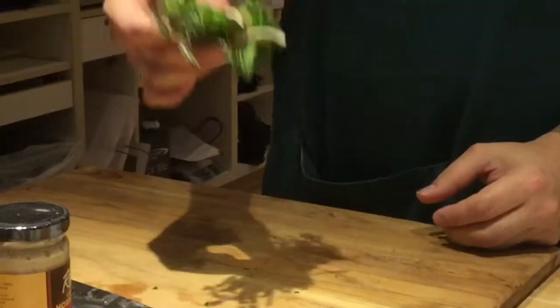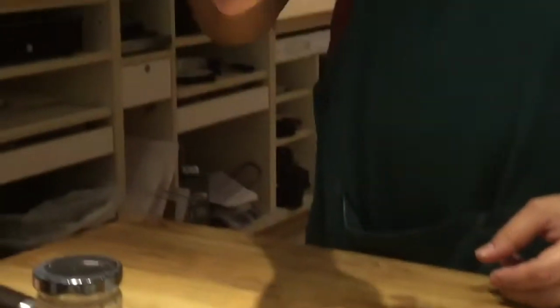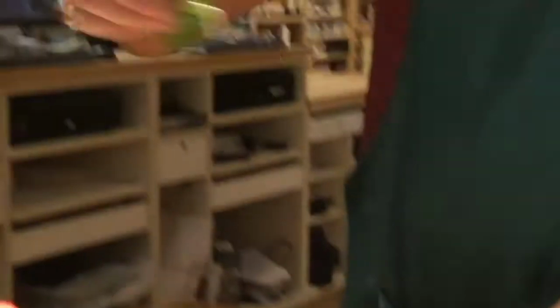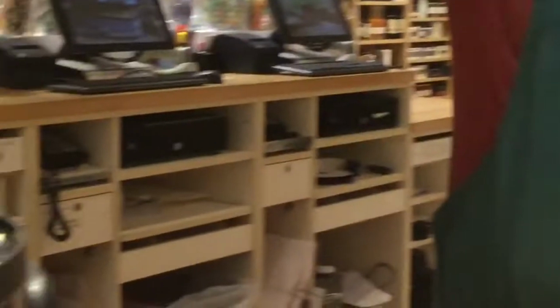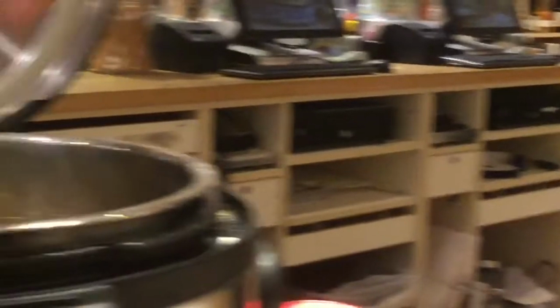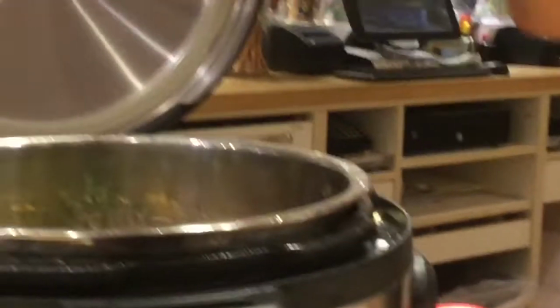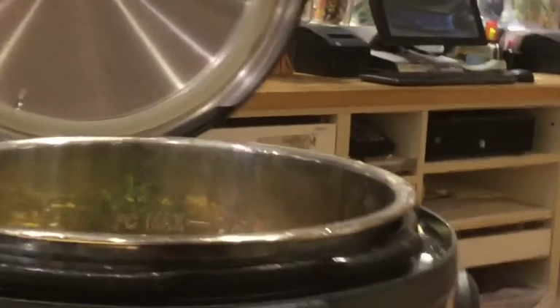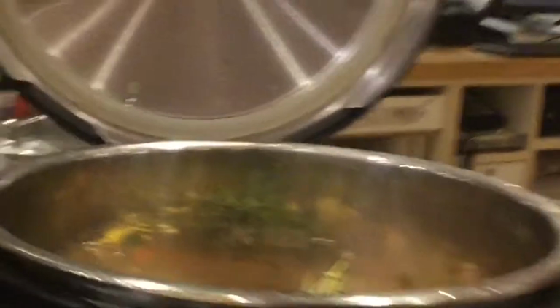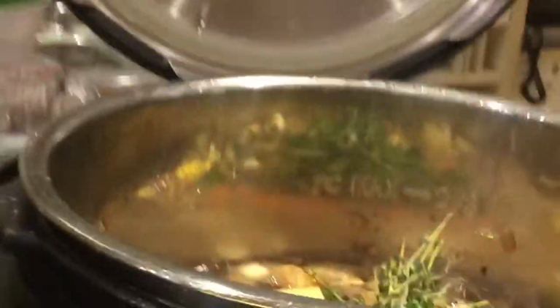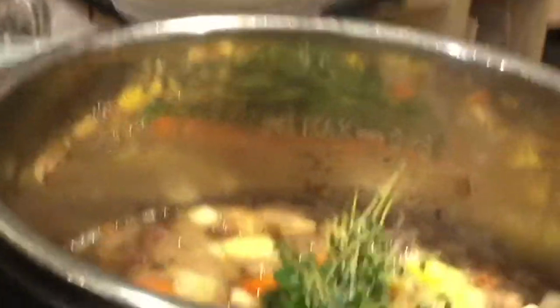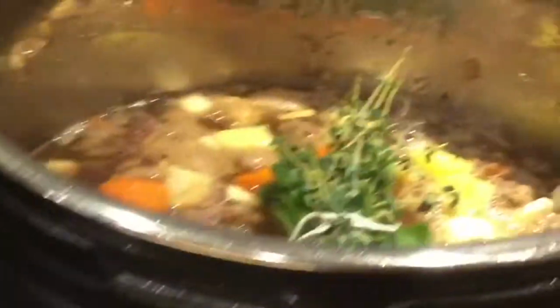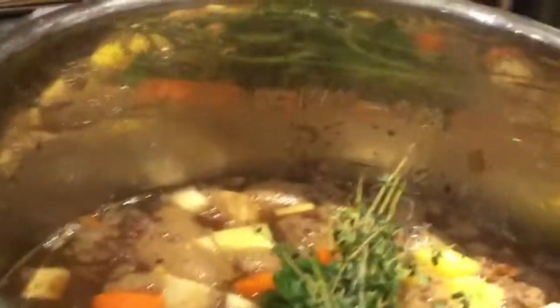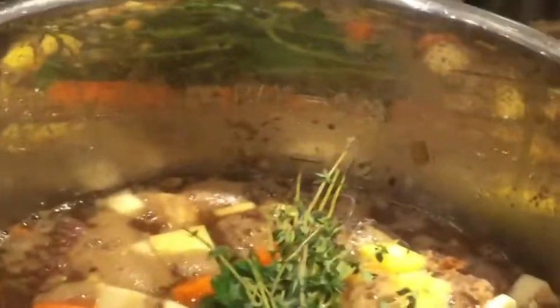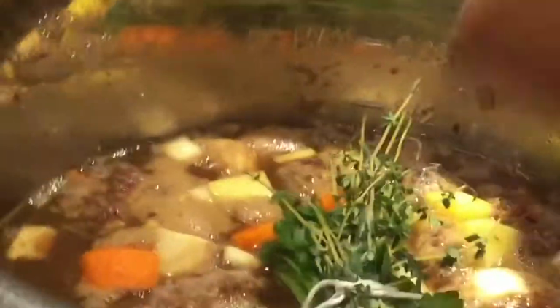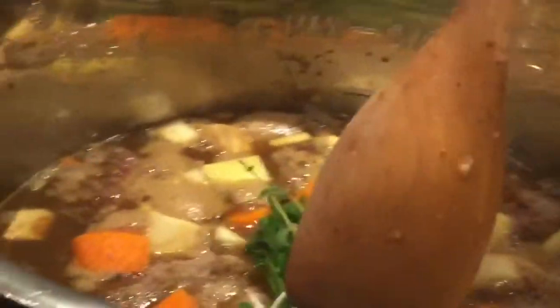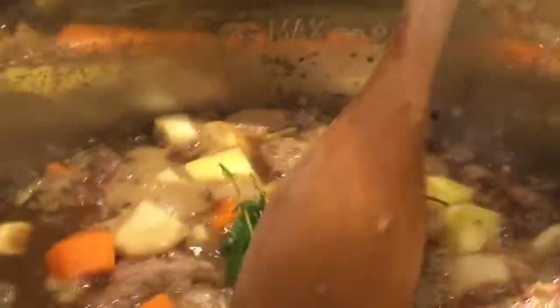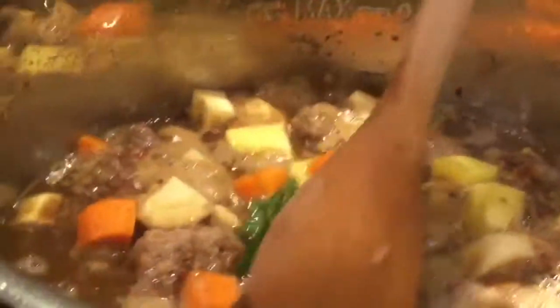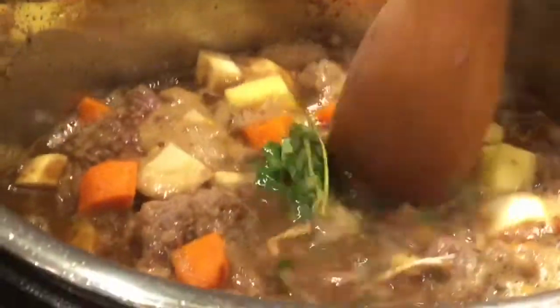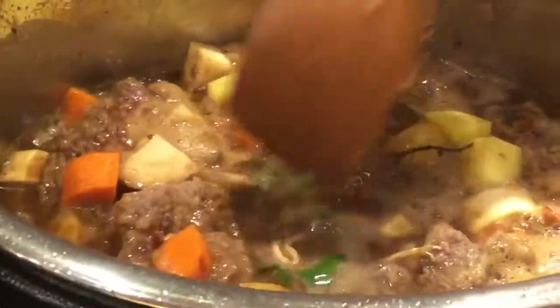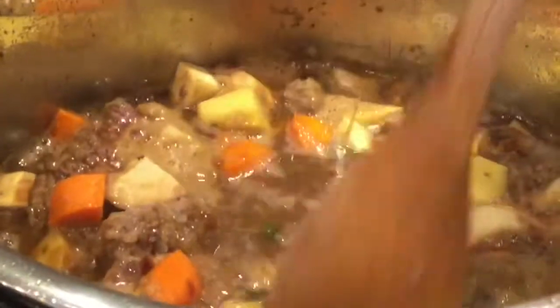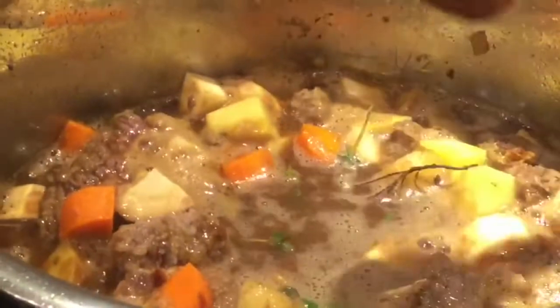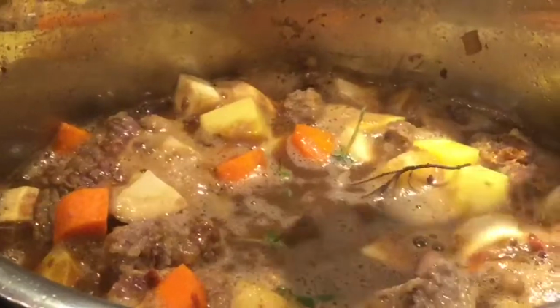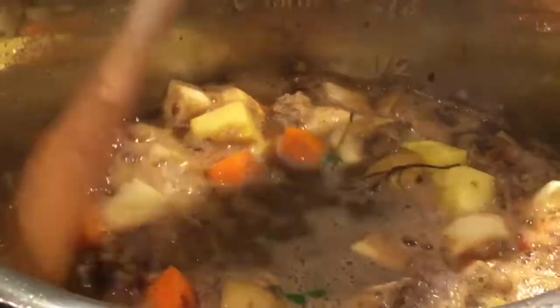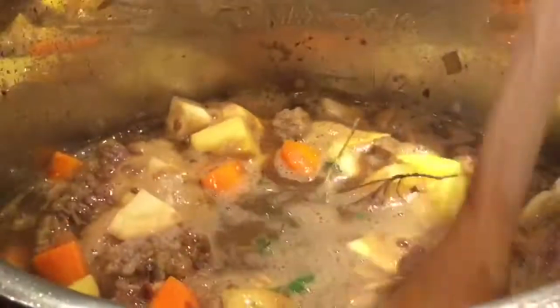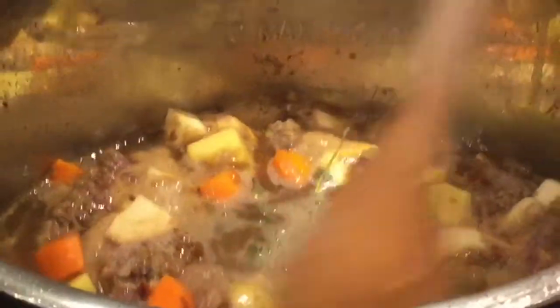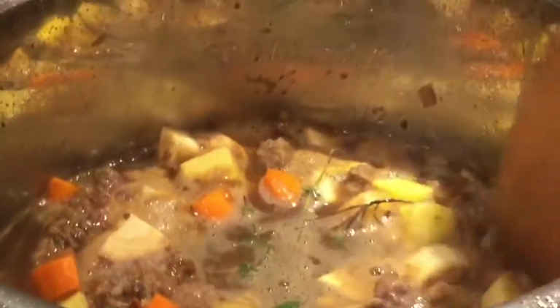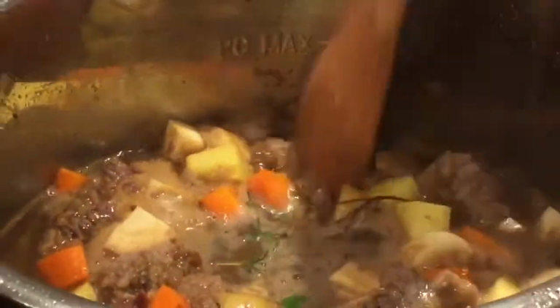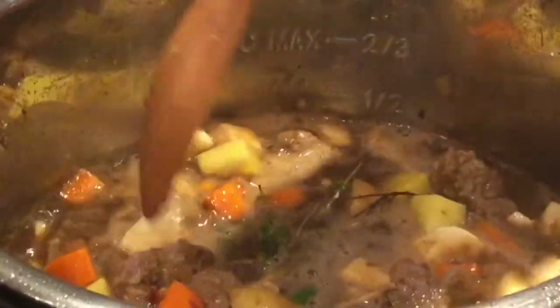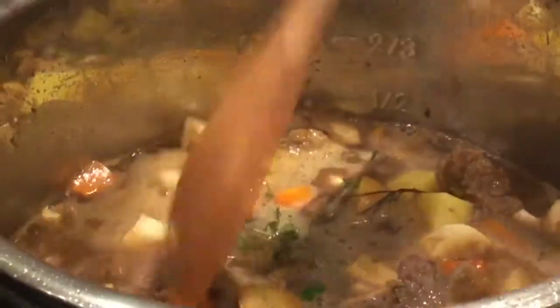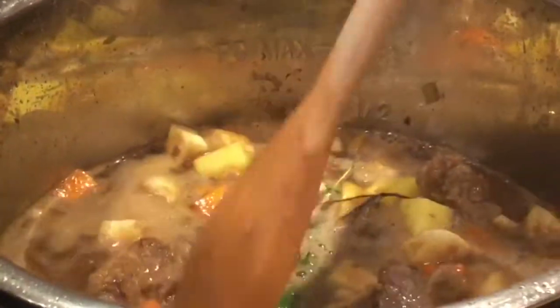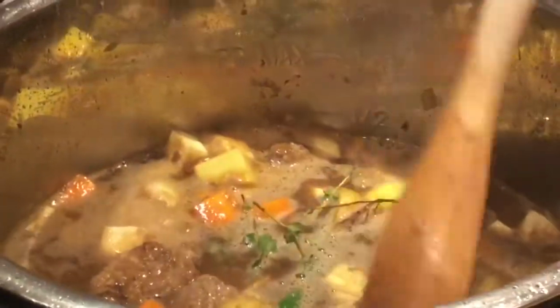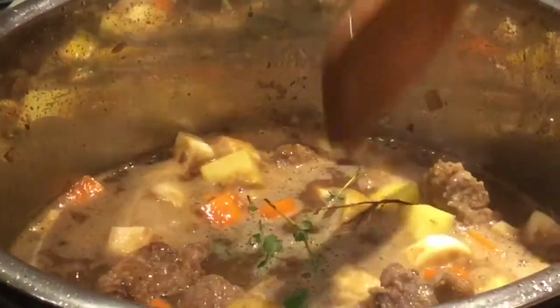For this, we're just going to go ahead and put that whole thing in there. I like to keep it towards the top — I don't want it to sink too far to the bottom, because then it's going to get too saturated and it's going to be hard to pull it out.